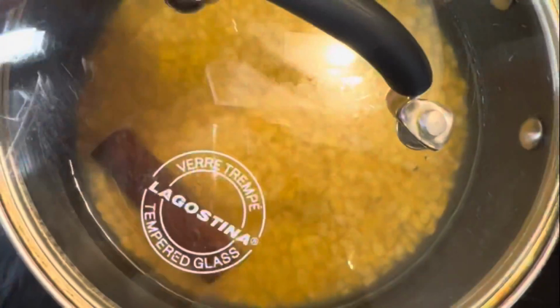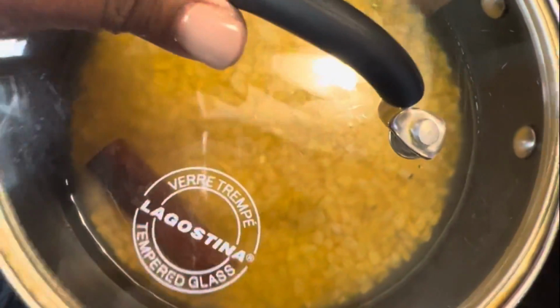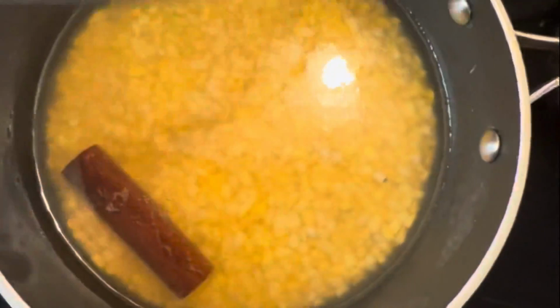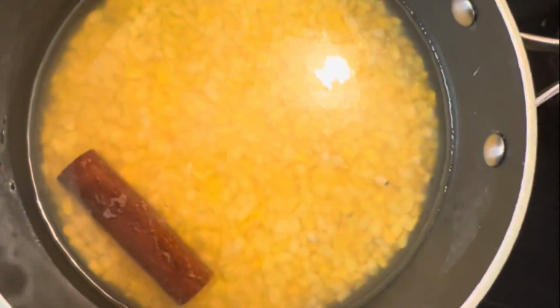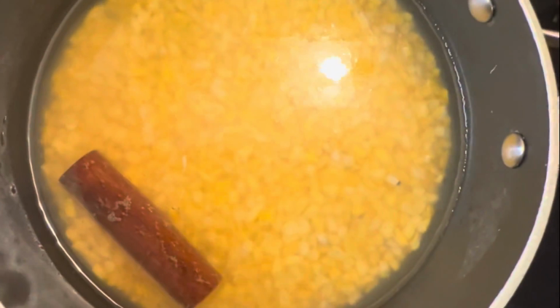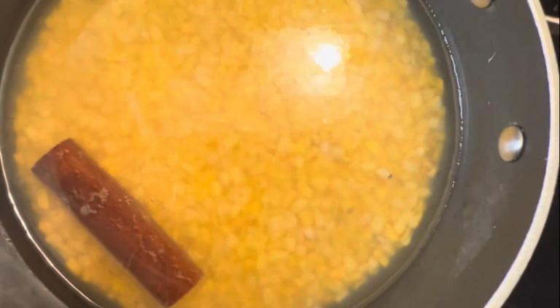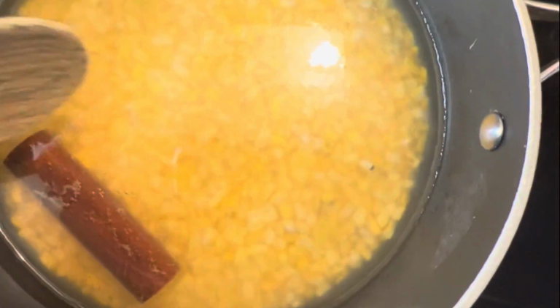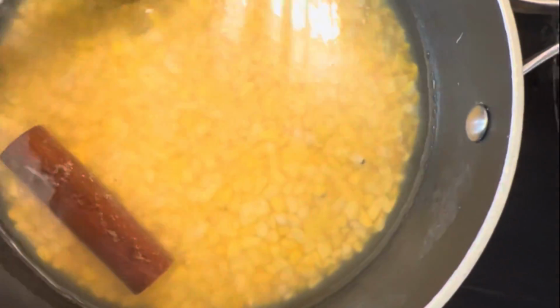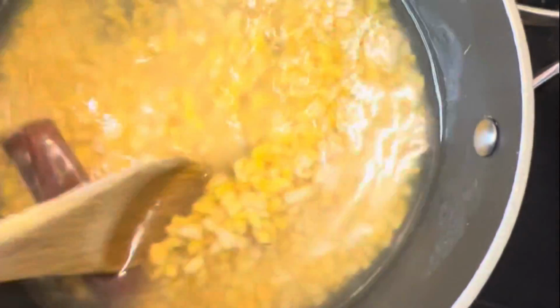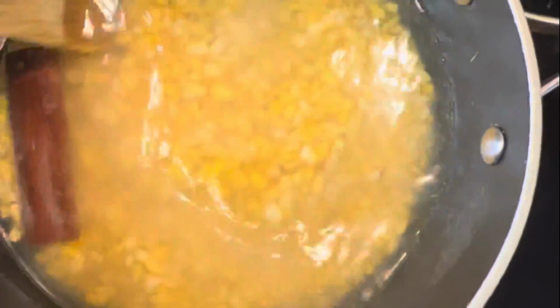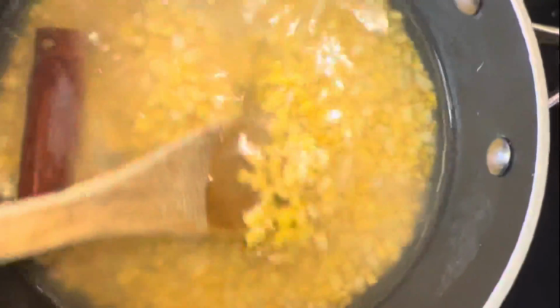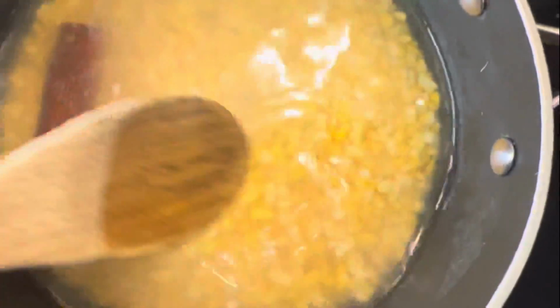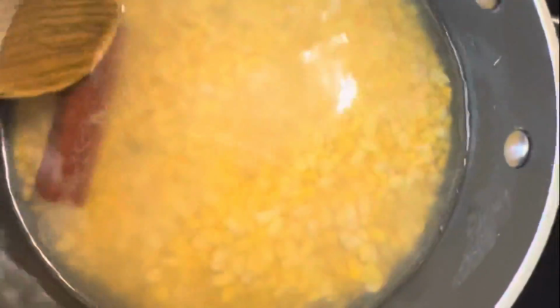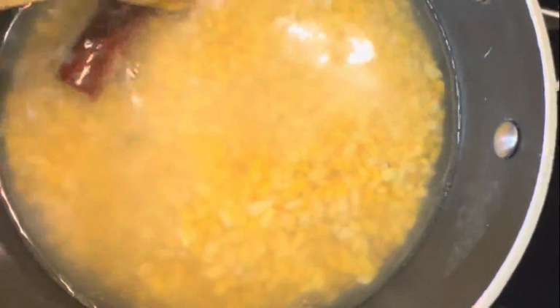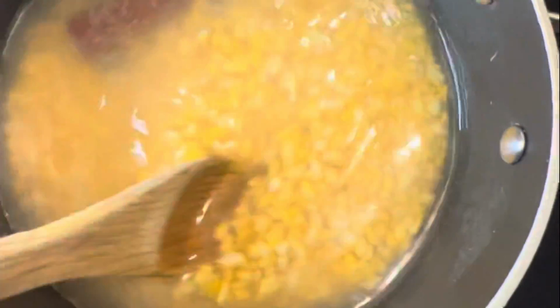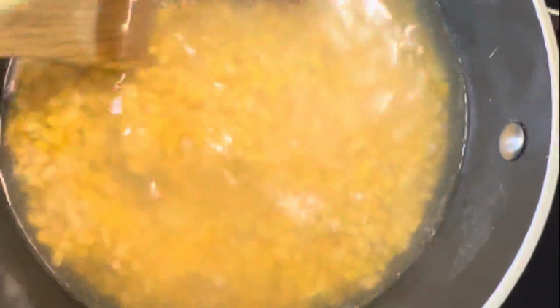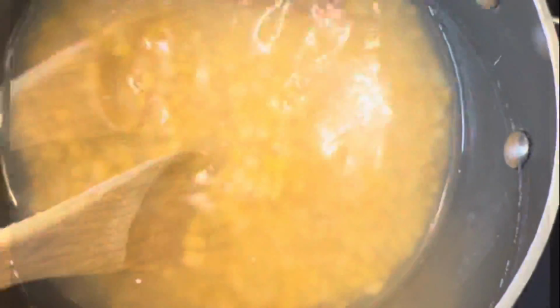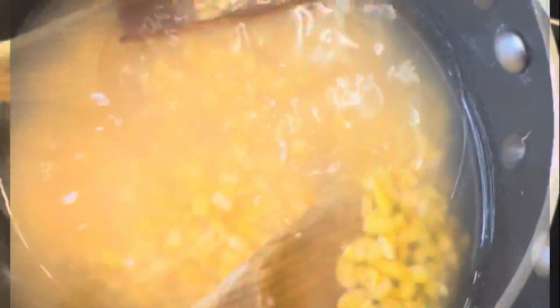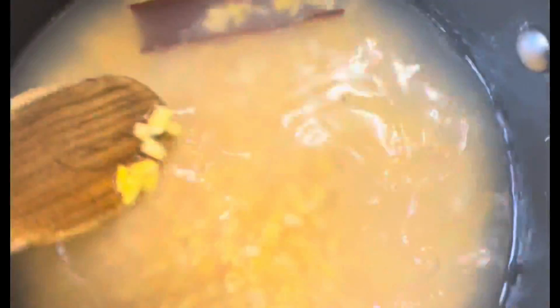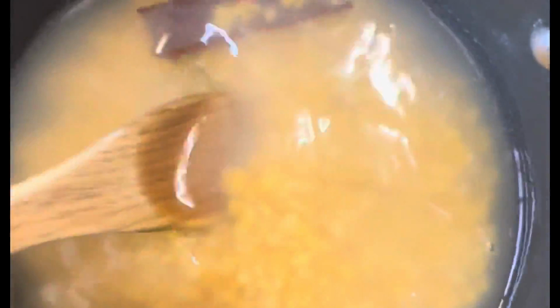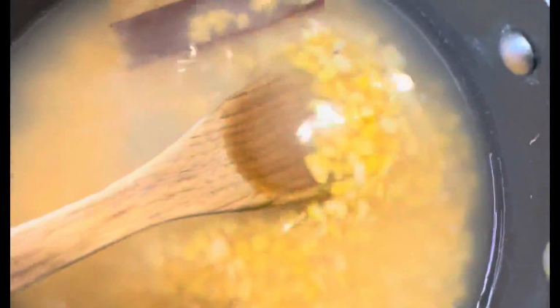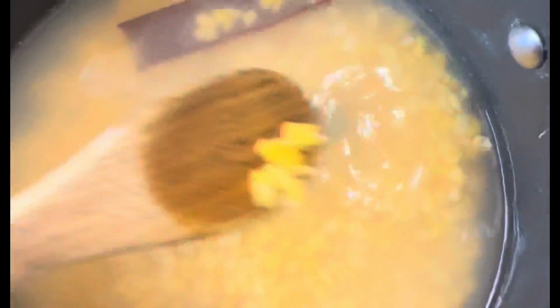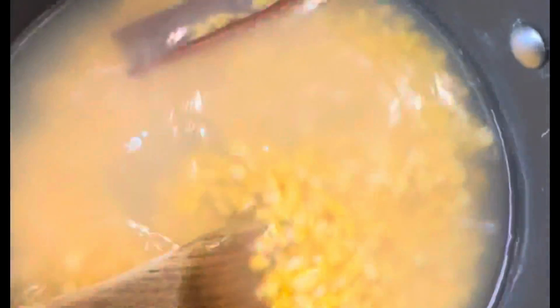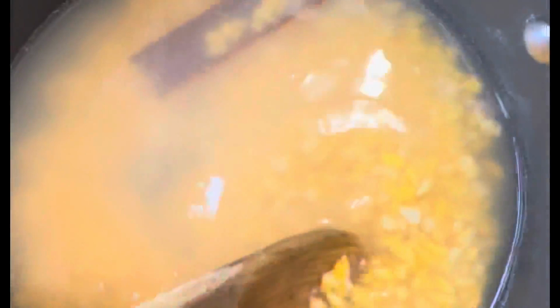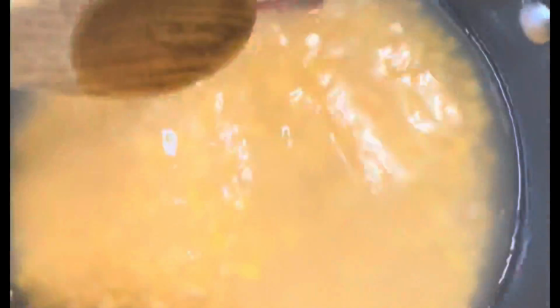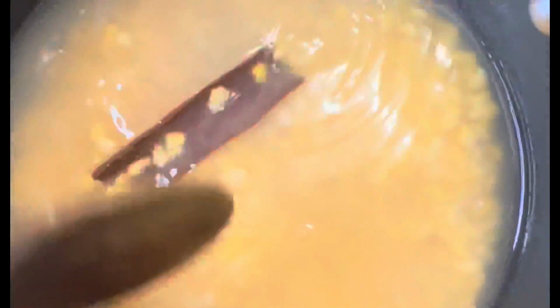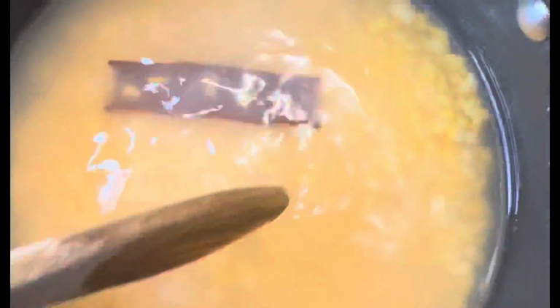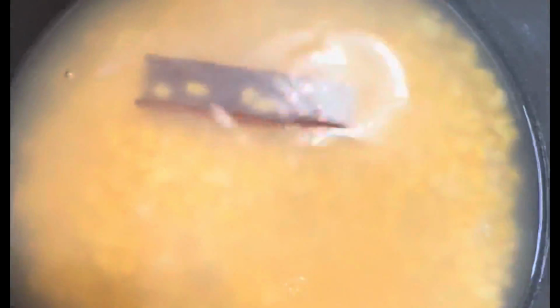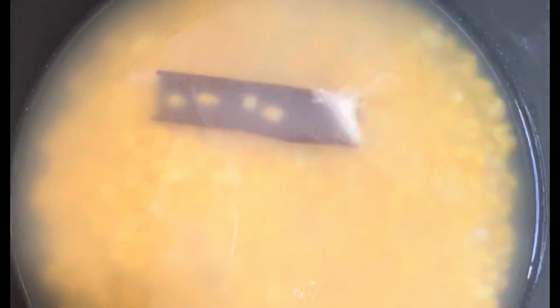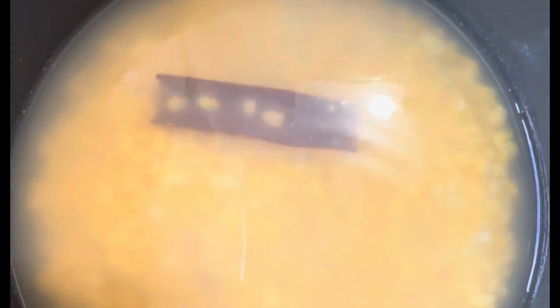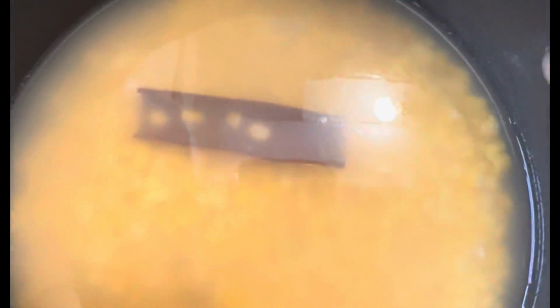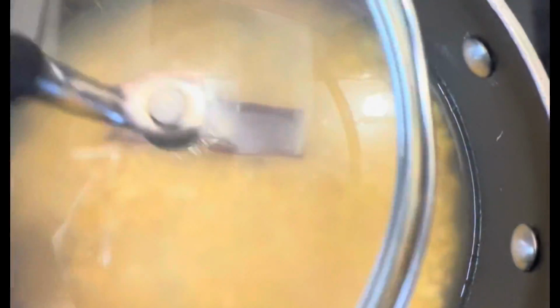This is what the hominy corn looks like after being soaked overnight. Now we can turn on our stove on low and allow our hominy corn to cook for about an hour before we add our additional ingredients.